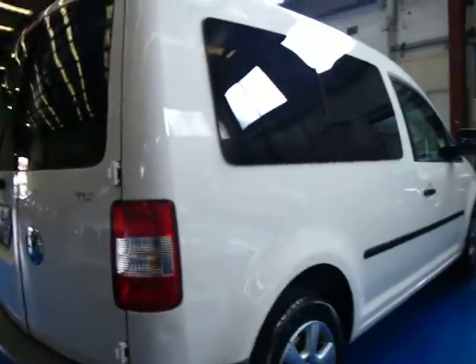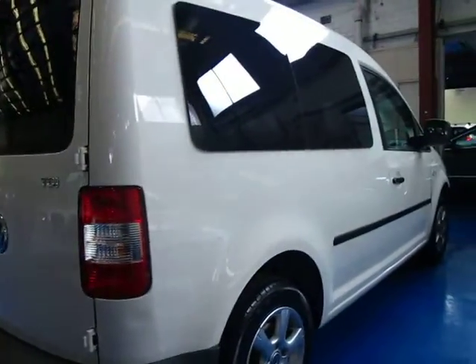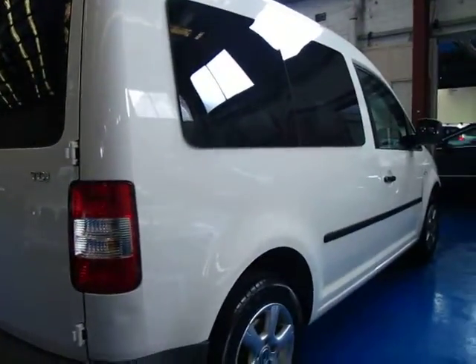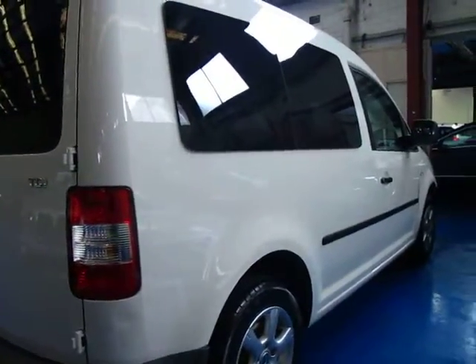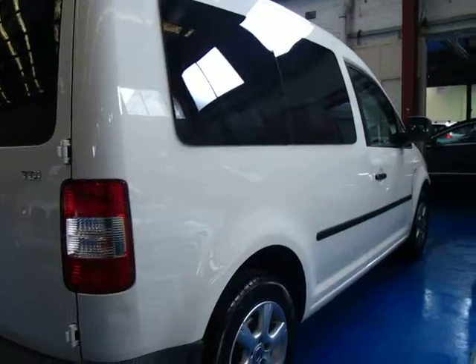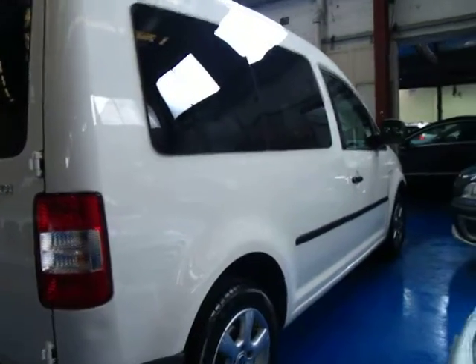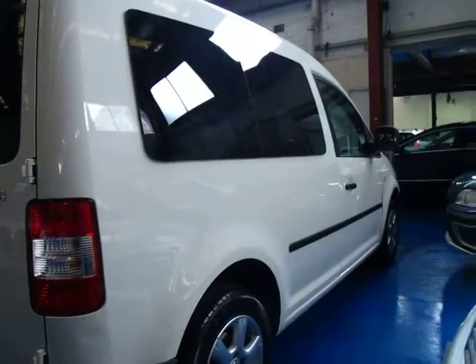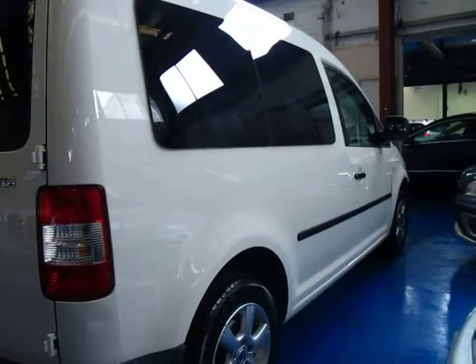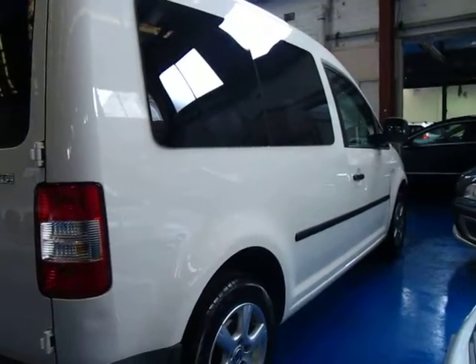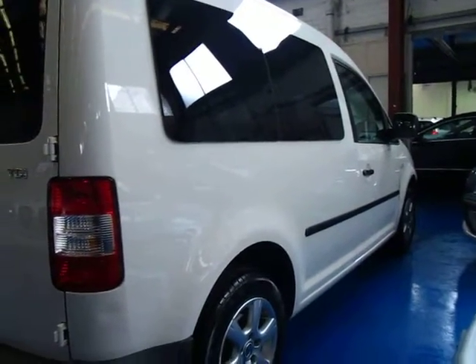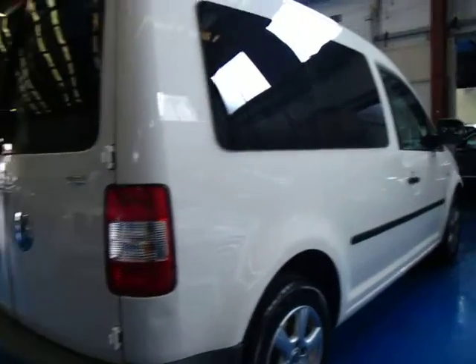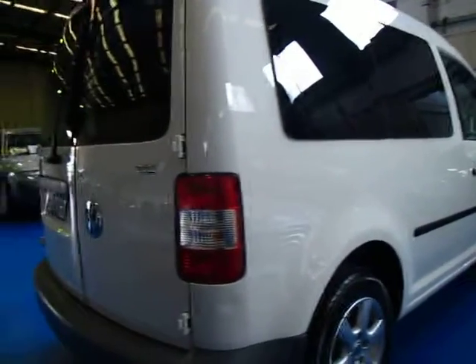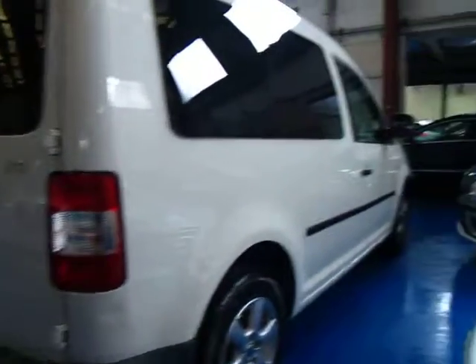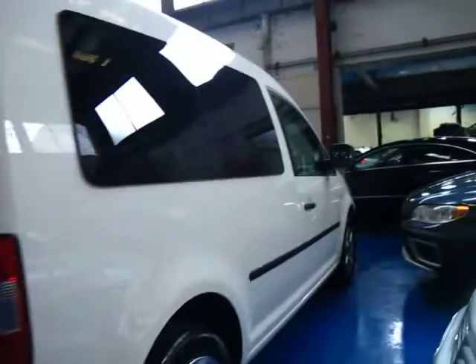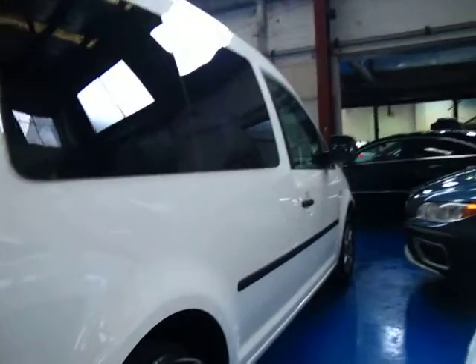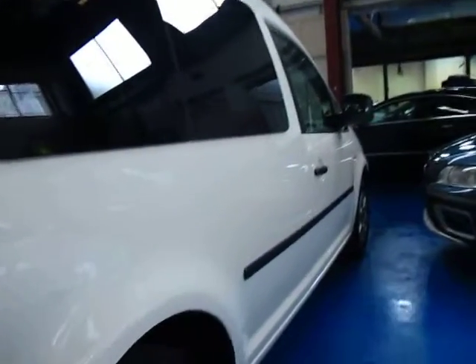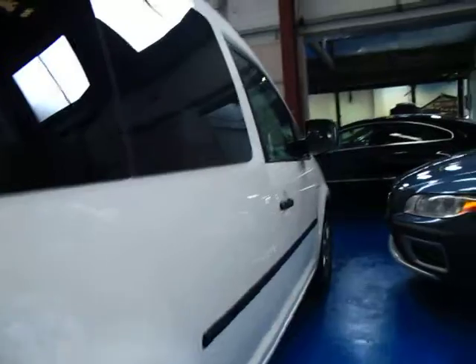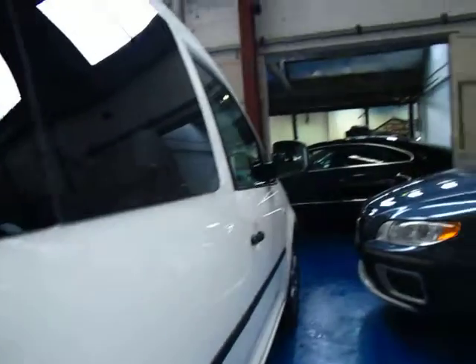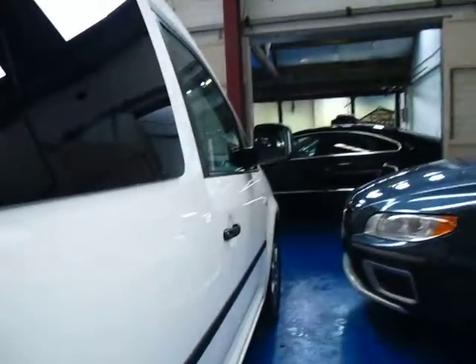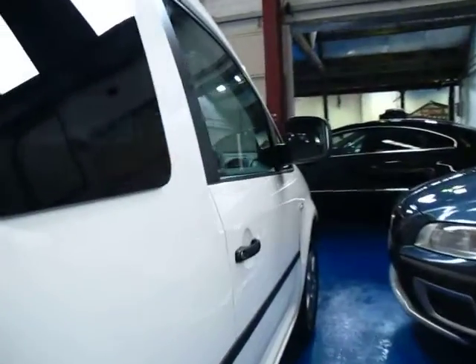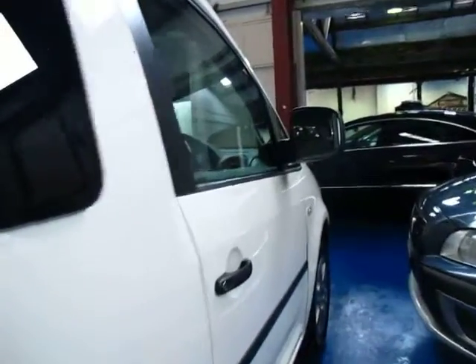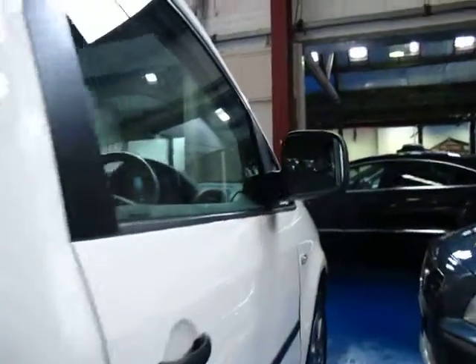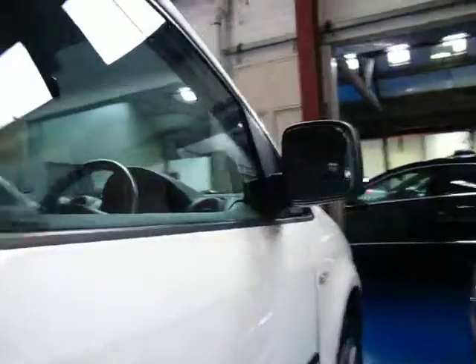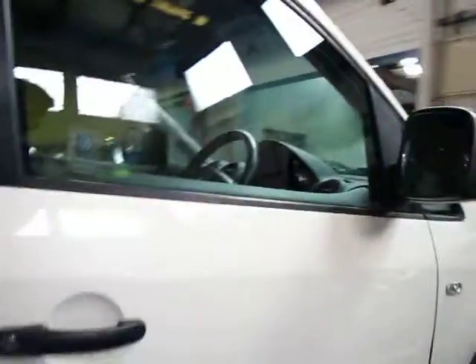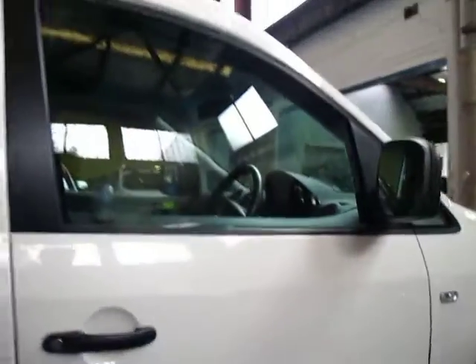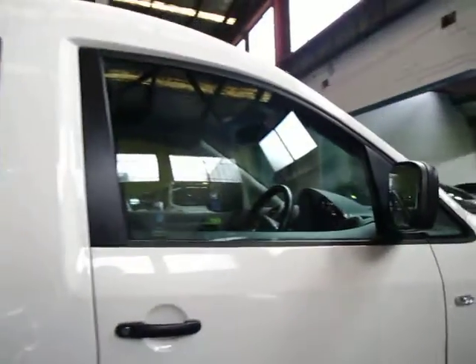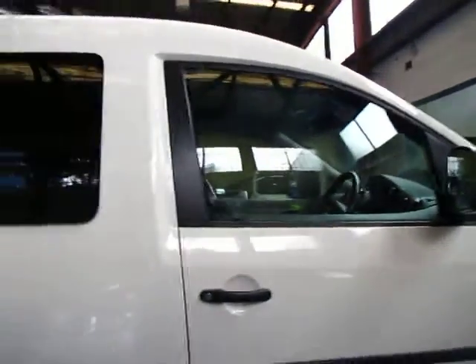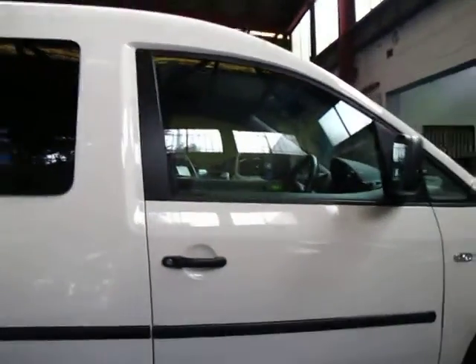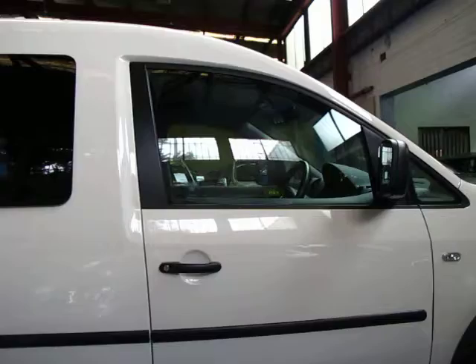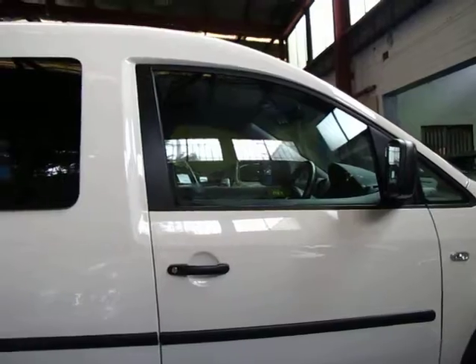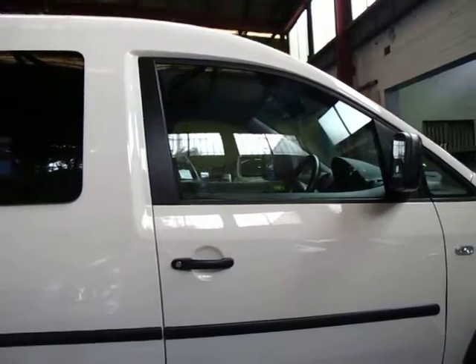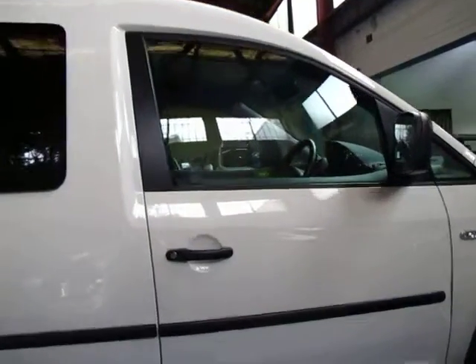Whether you're looking for a runabout, a commercial van, or even something that could be used if you have someone in a wheelchair who you need to transport — it'll be perfect.